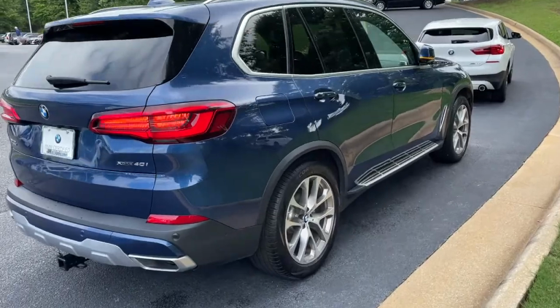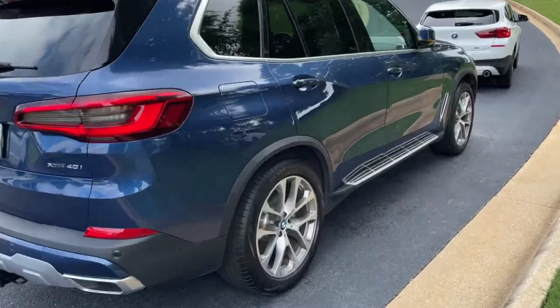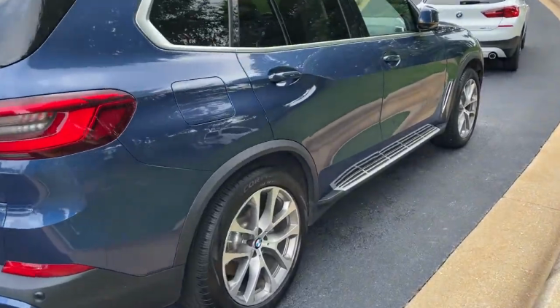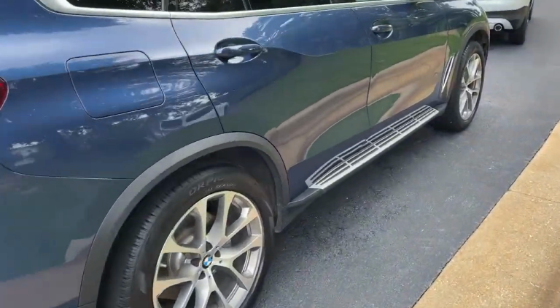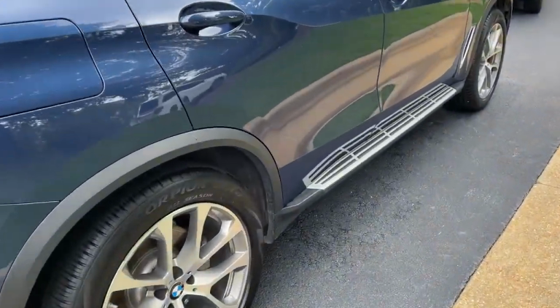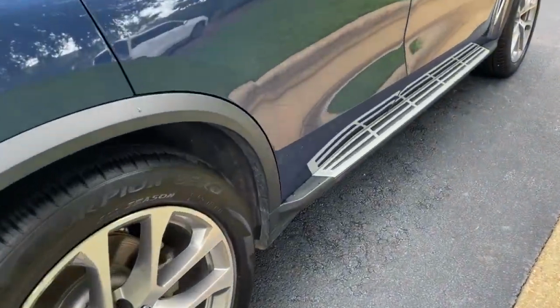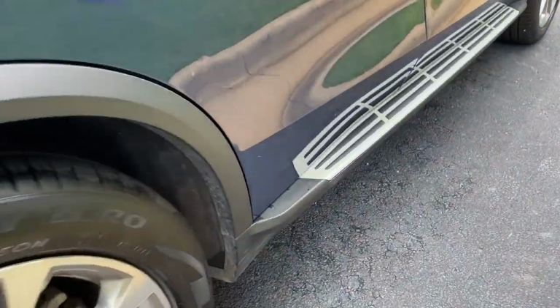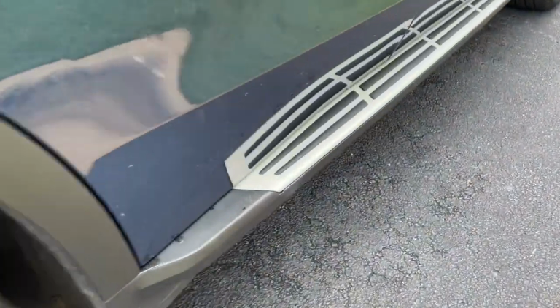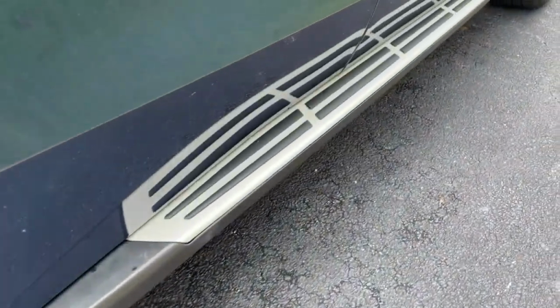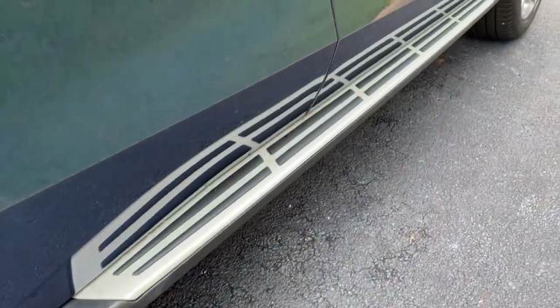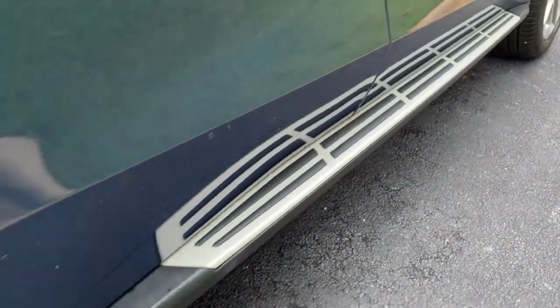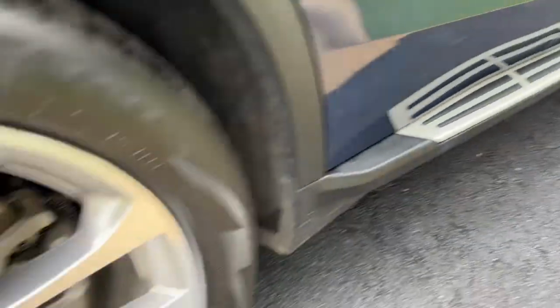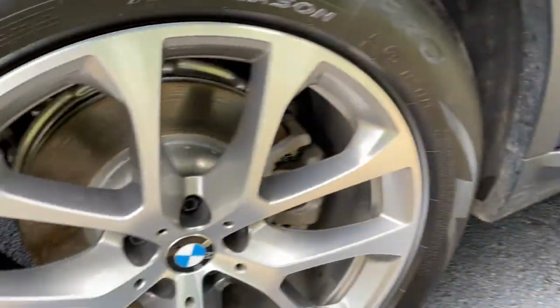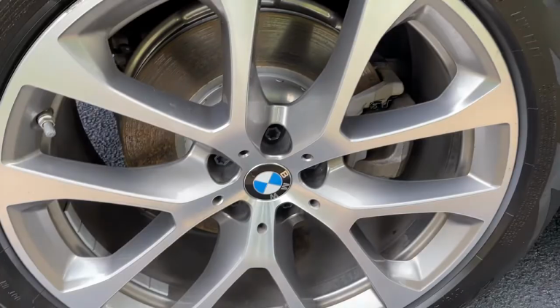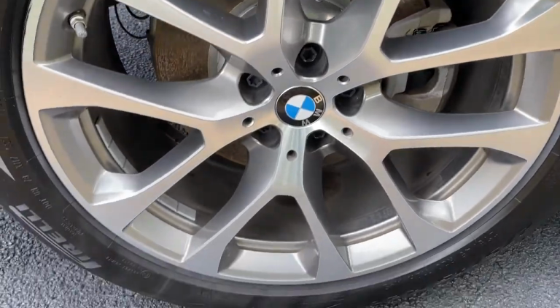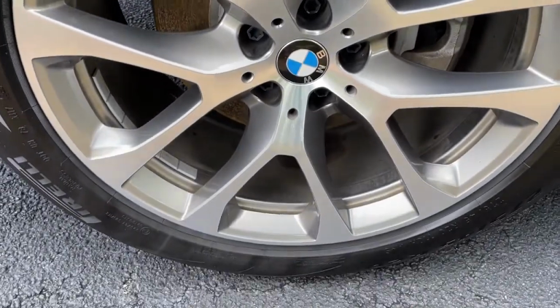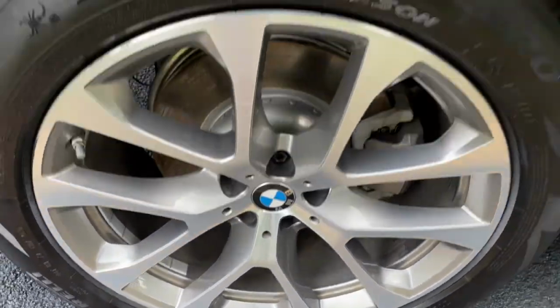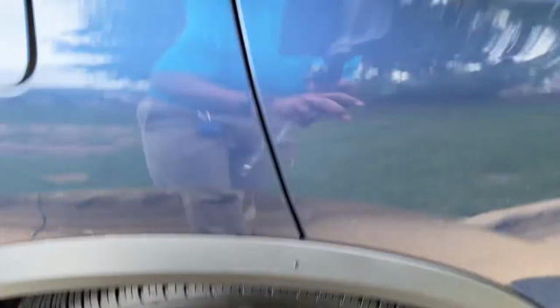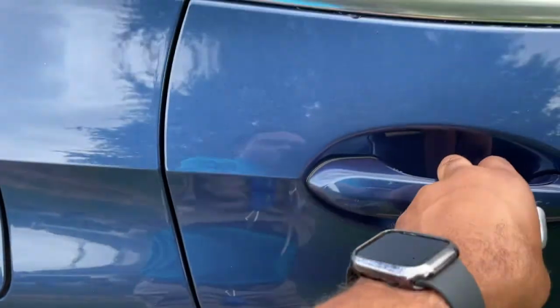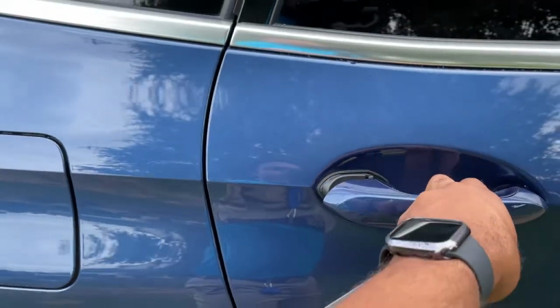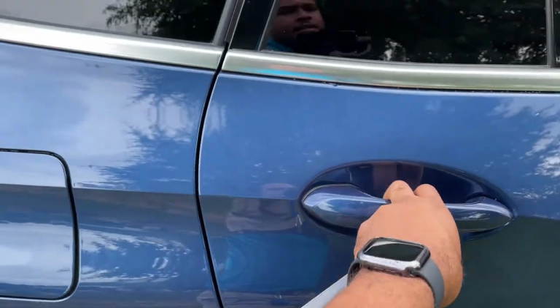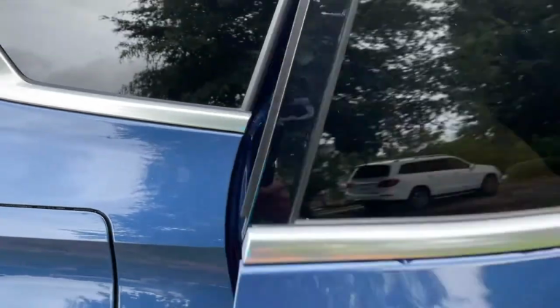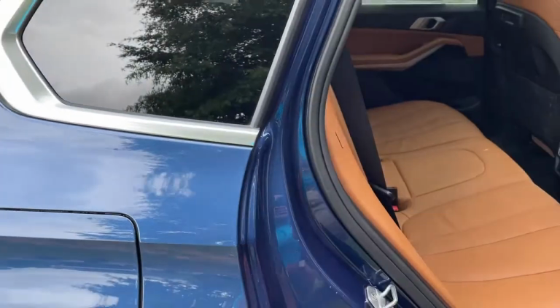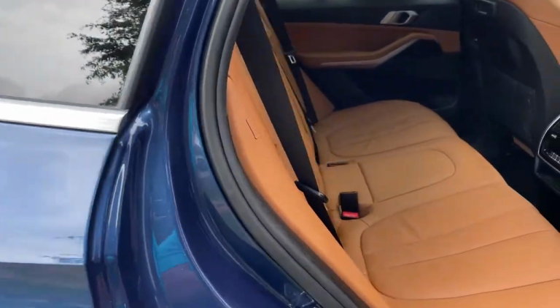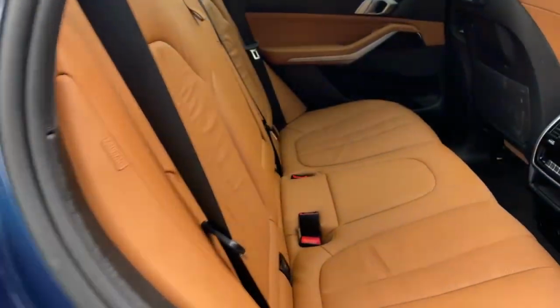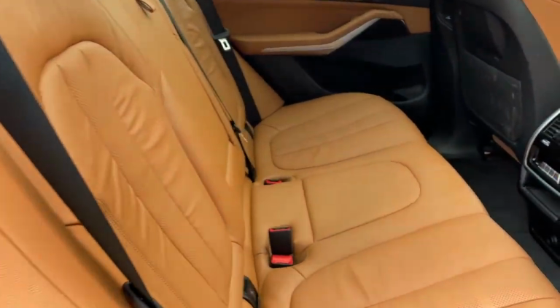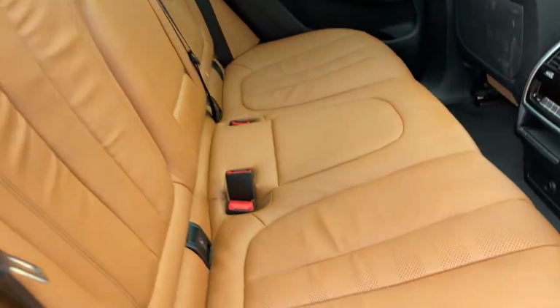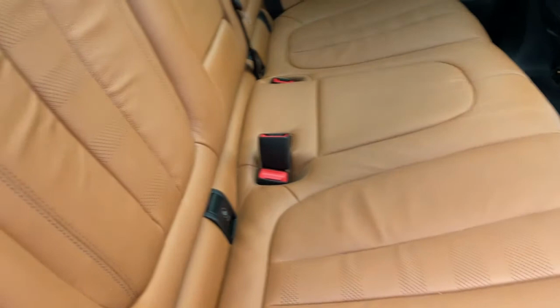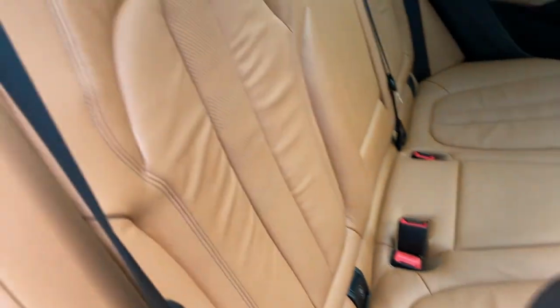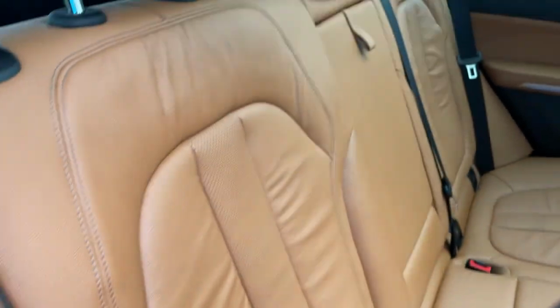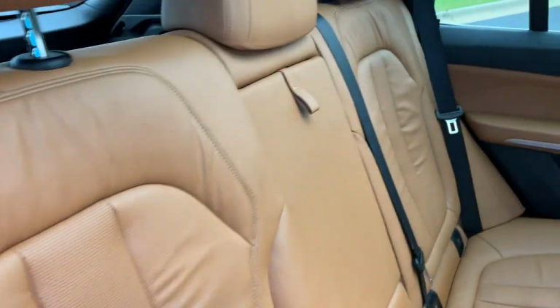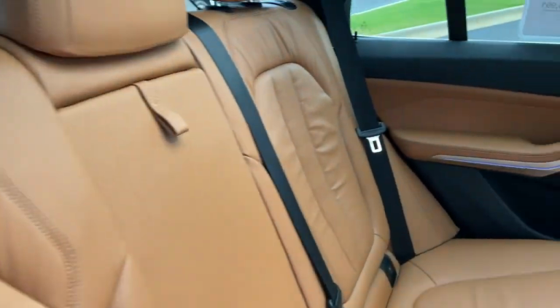You do have running boards on this vehicle as well. We'll check out those 20-inch wheels. Comfort access keyless entry for the vehicle with the beautiful Cognac leather interior.